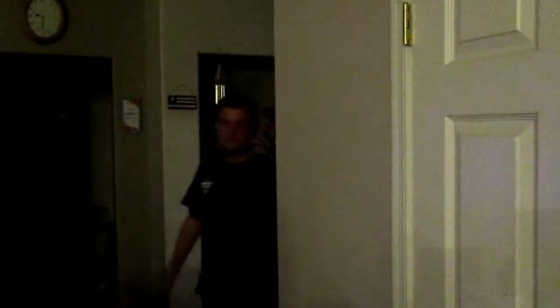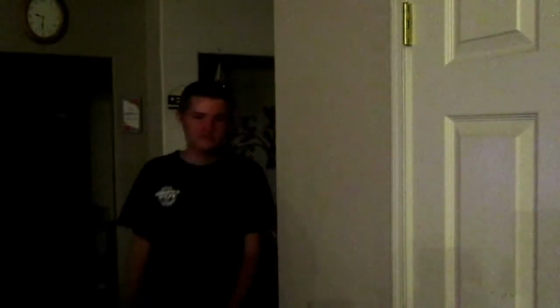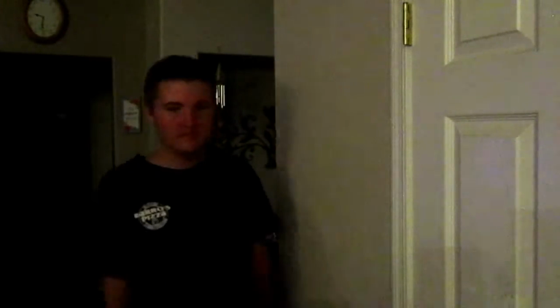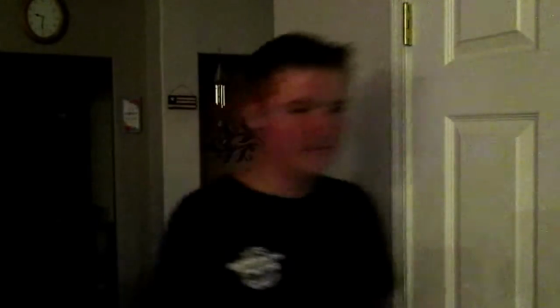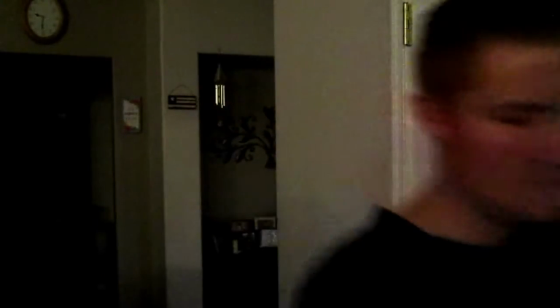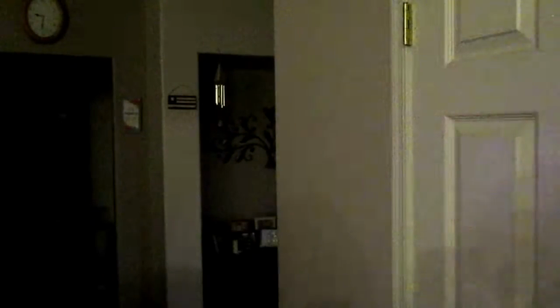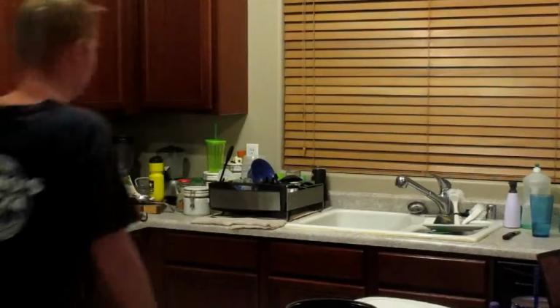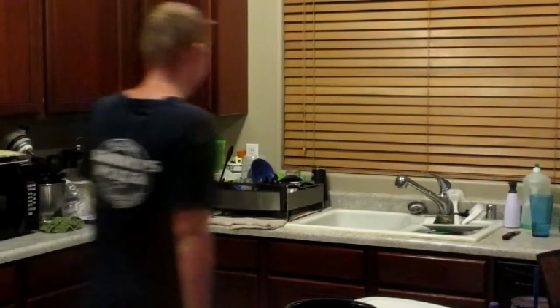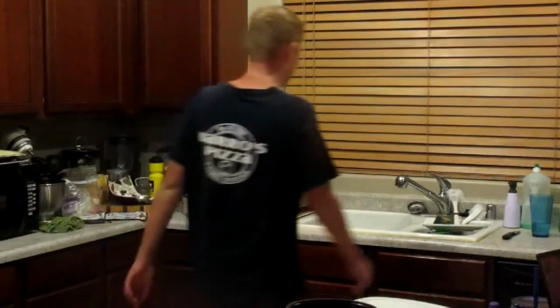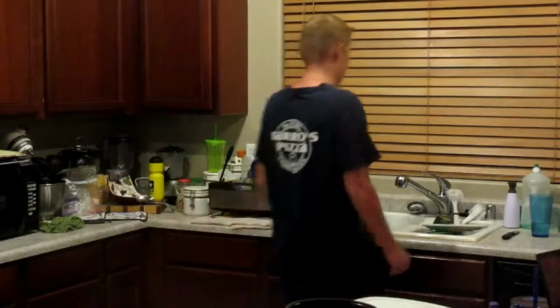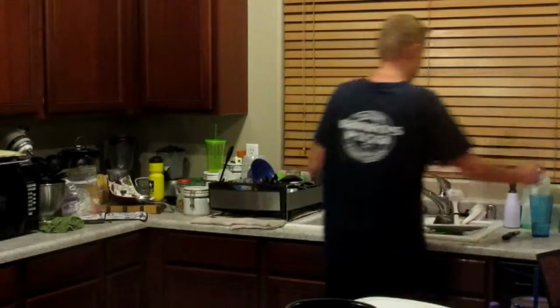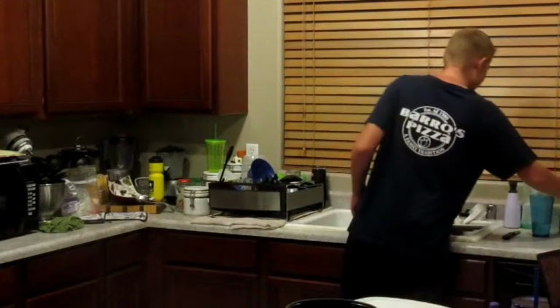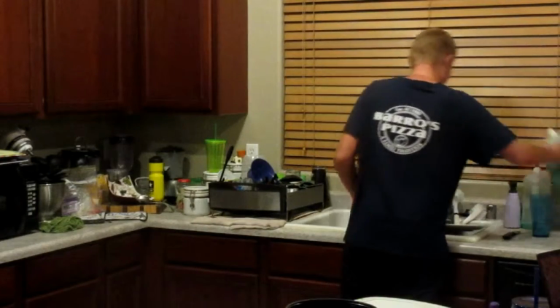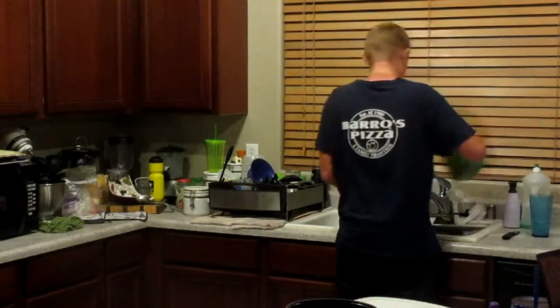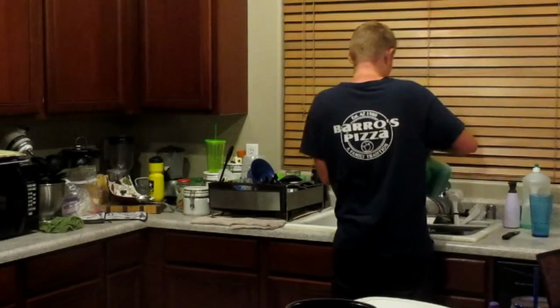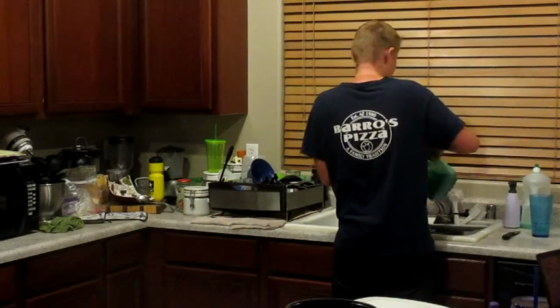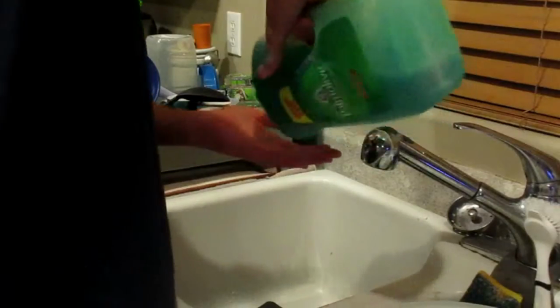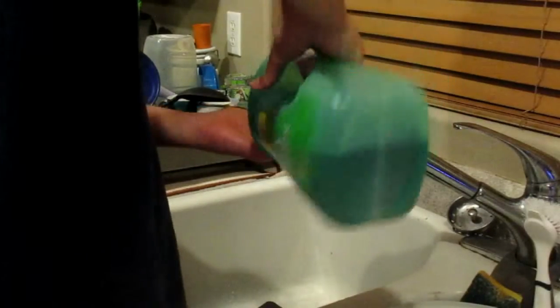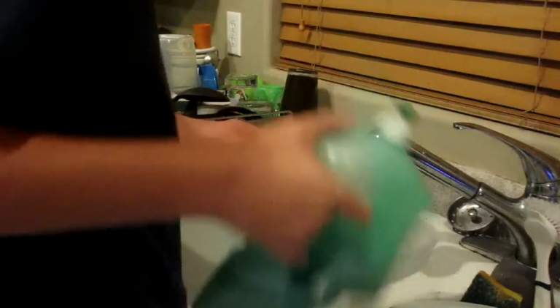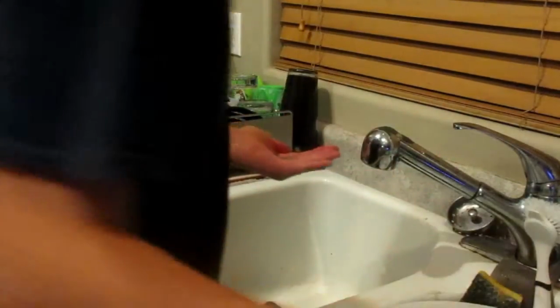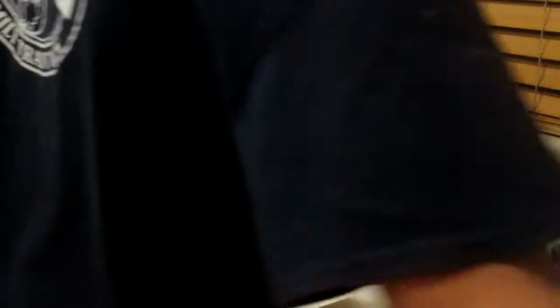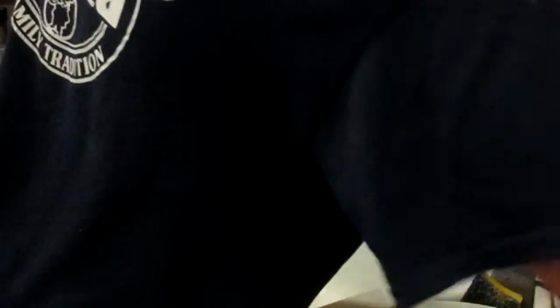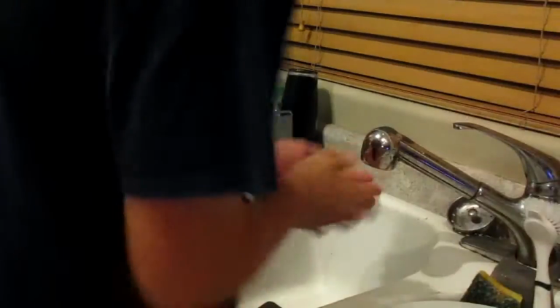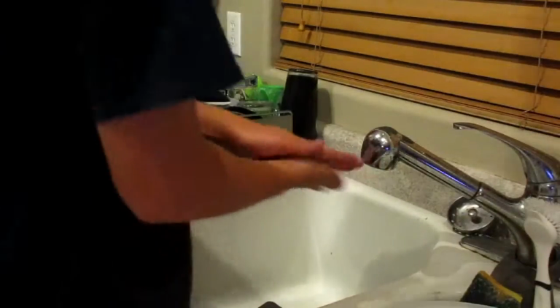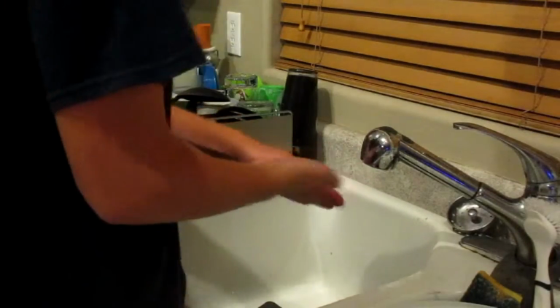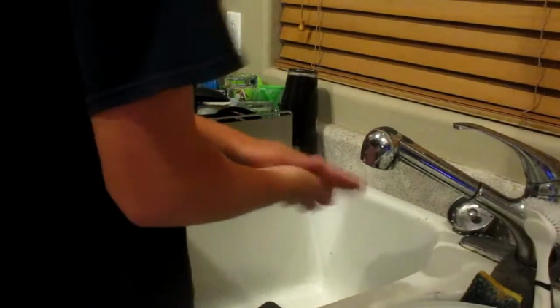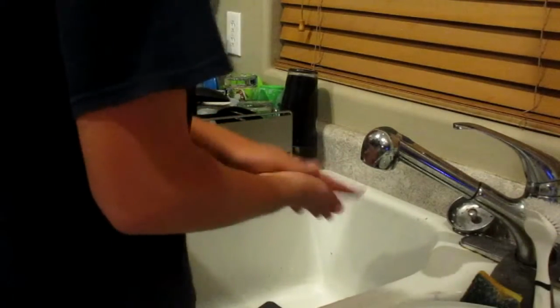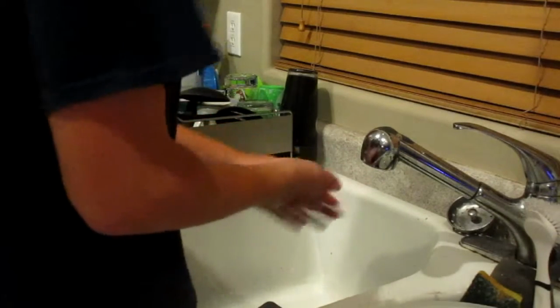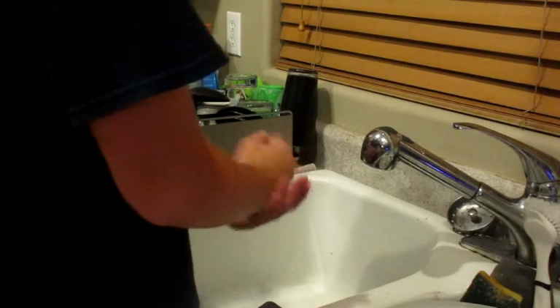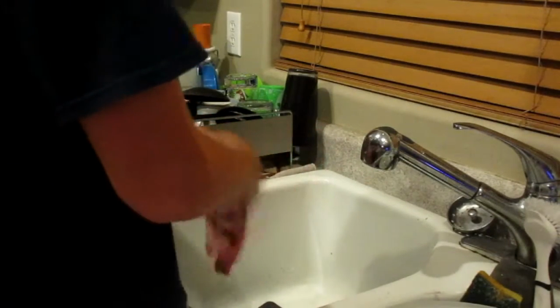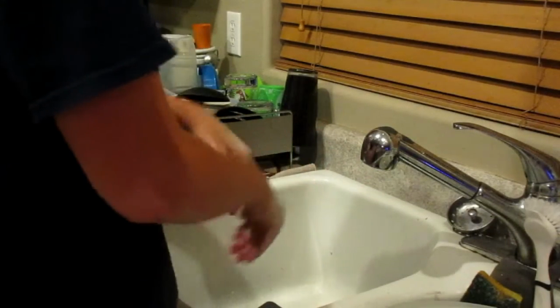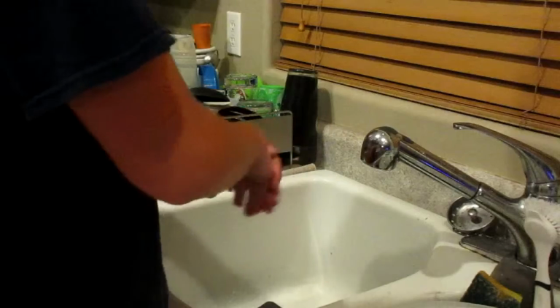So first, when I usually get home from work, I go straight to the kitchen sink and I wash my hands, because my hands get really dirty at work. So you got to keep your hands clean. When I get home from work, I usually wash my hands first.